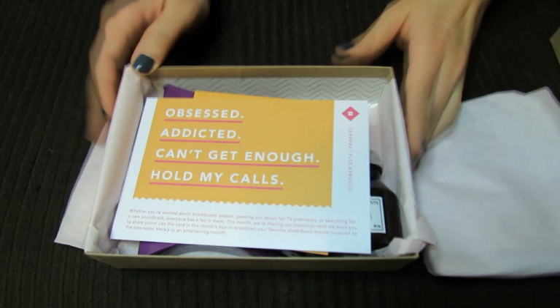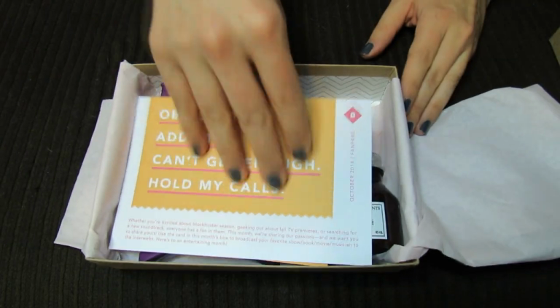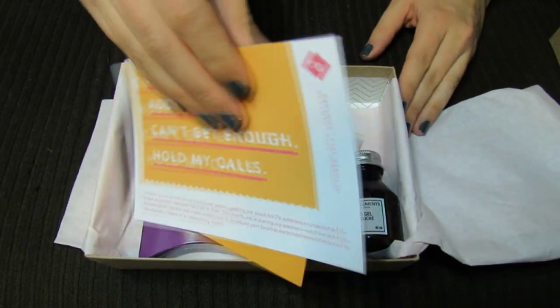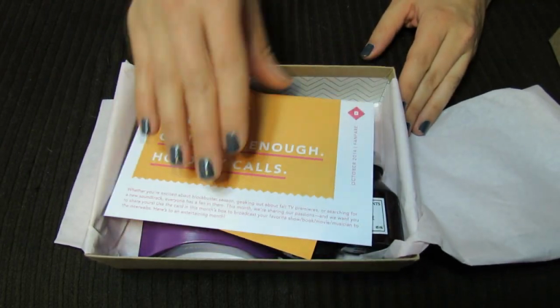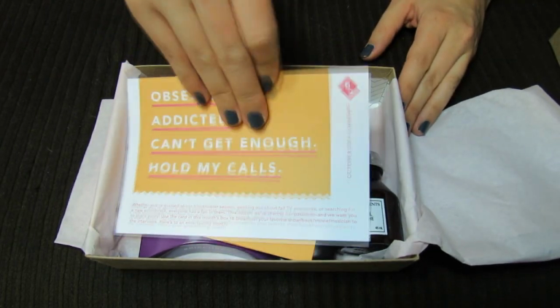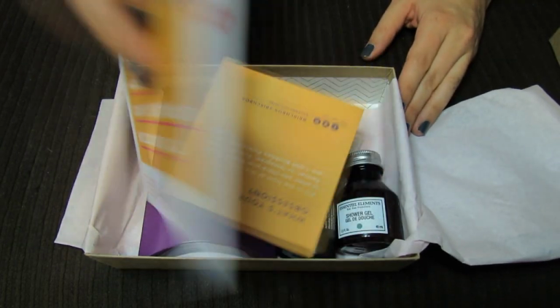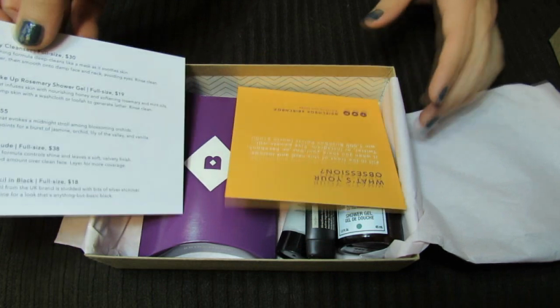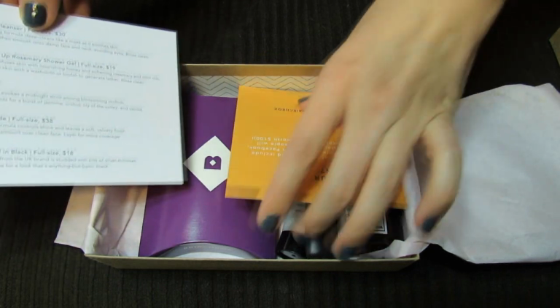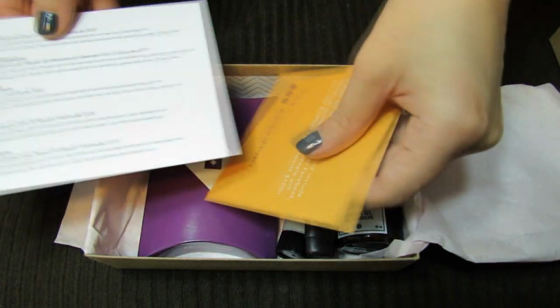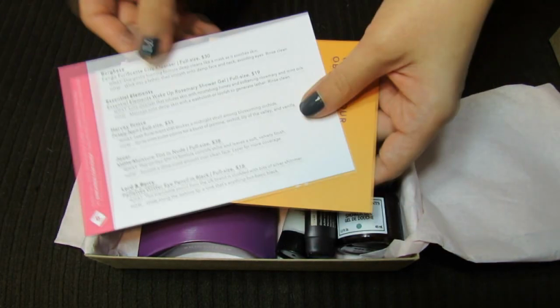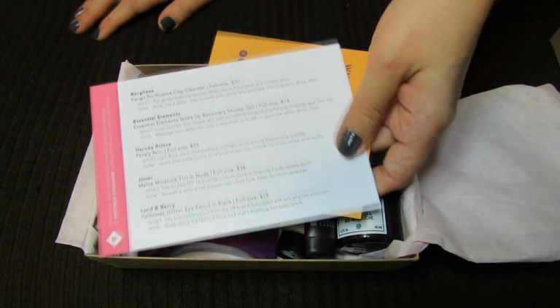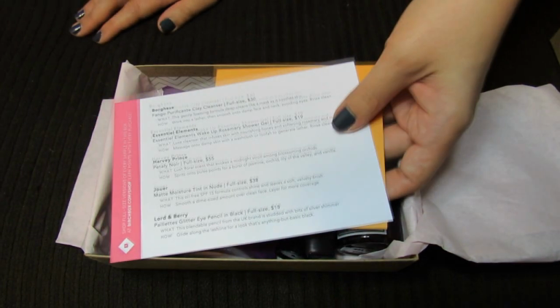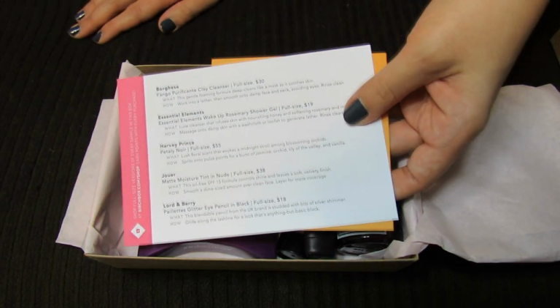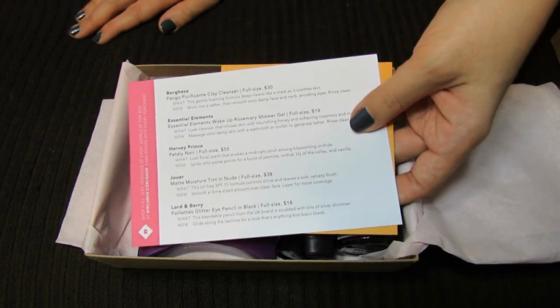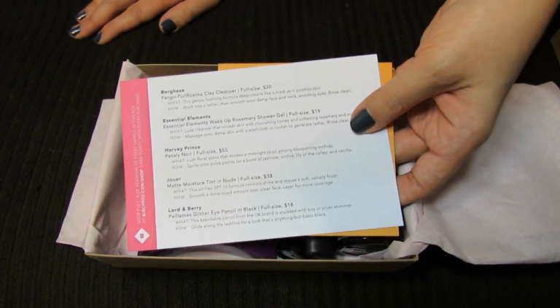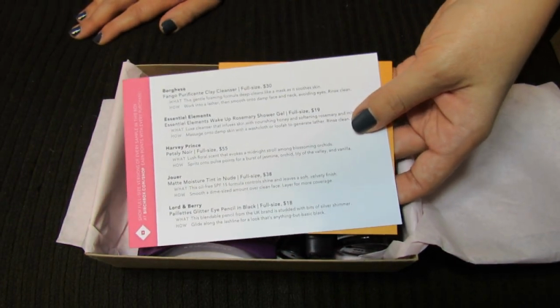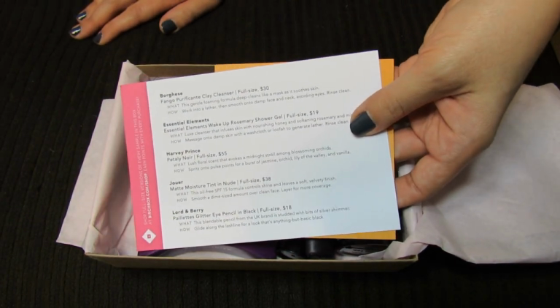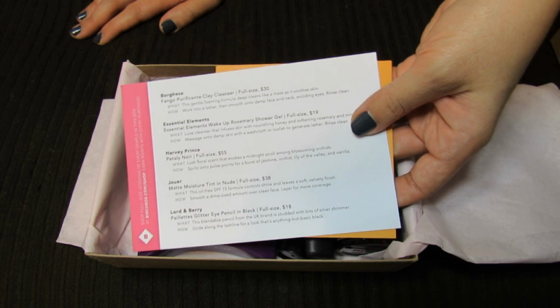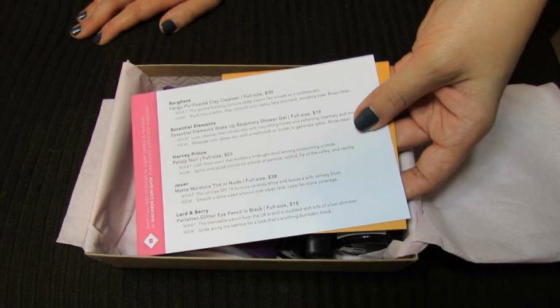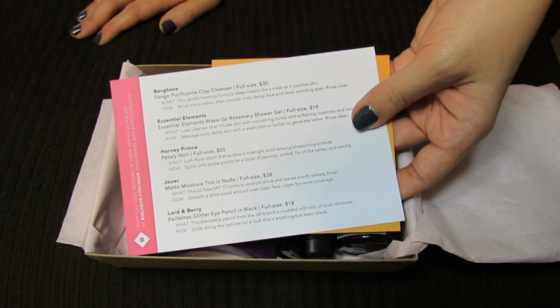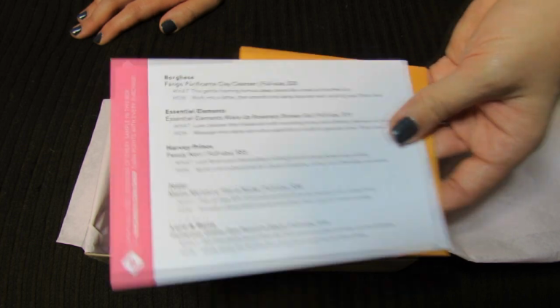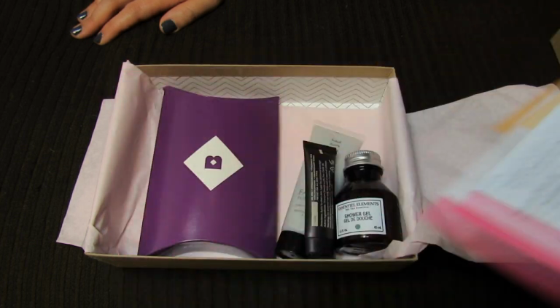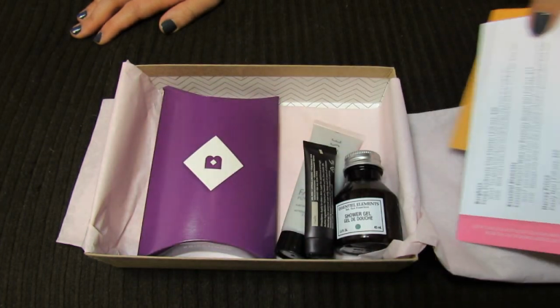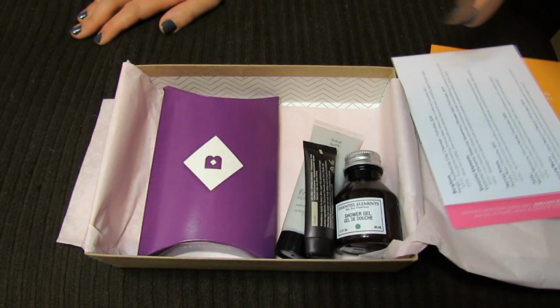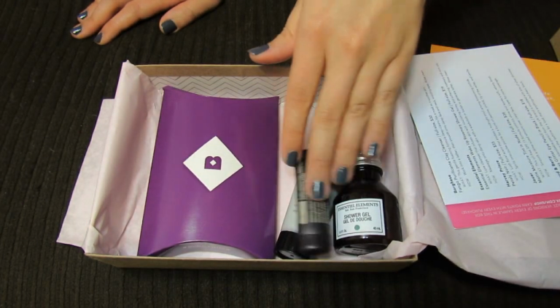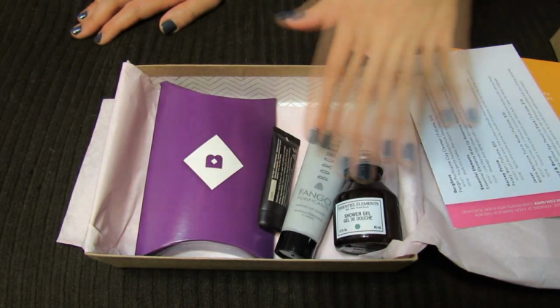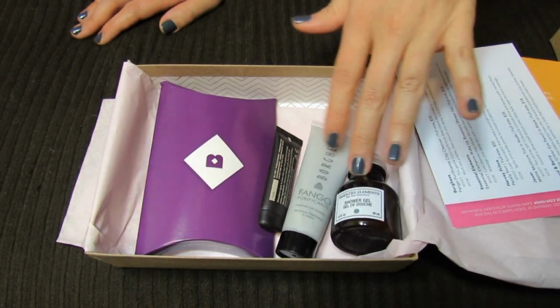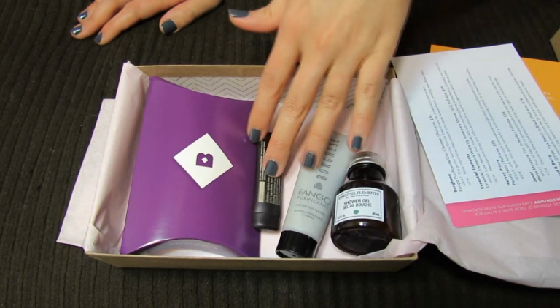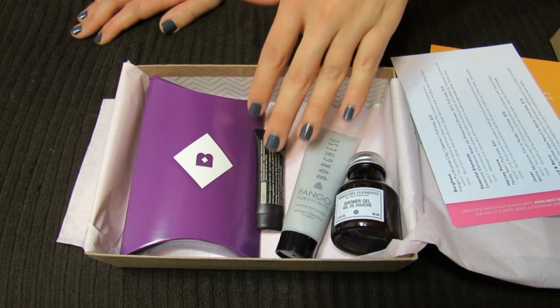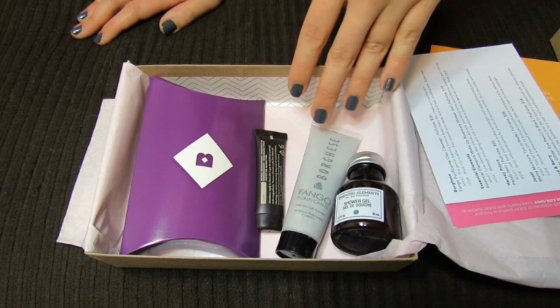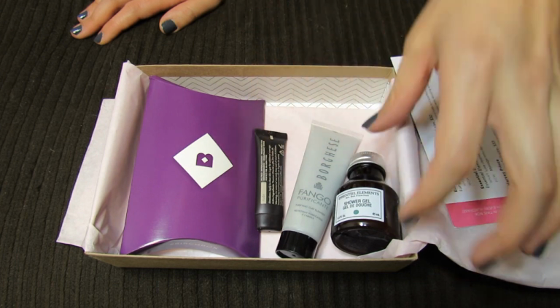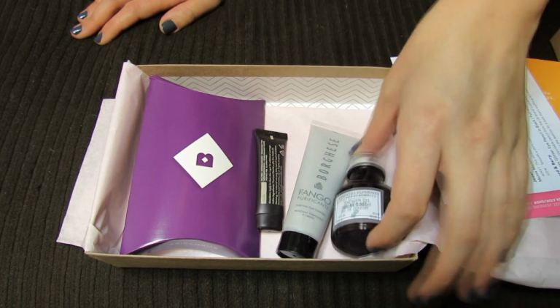So first I see just my little cards, my information about what's inside. It looks like this month I'm receiving five items here. Already I see some really nice looking, nice-sized items.